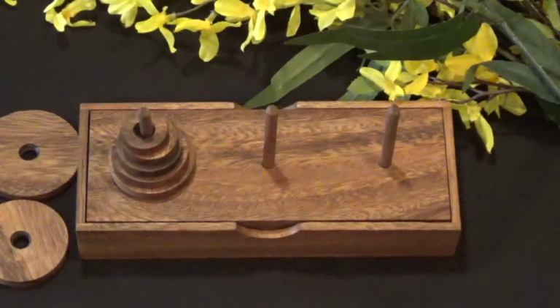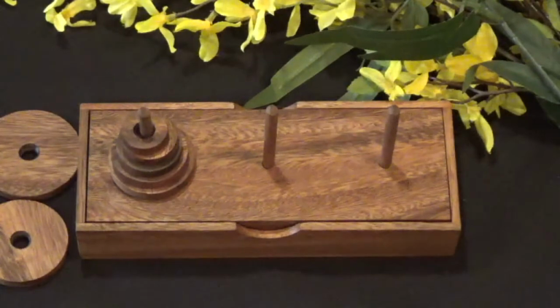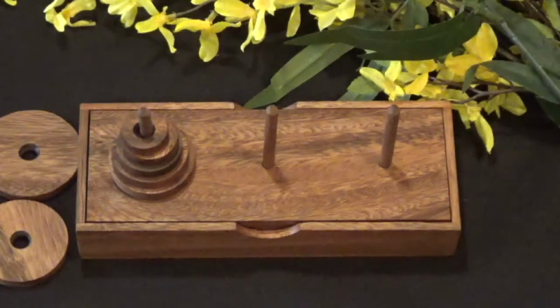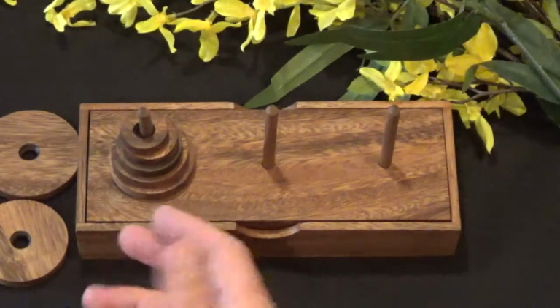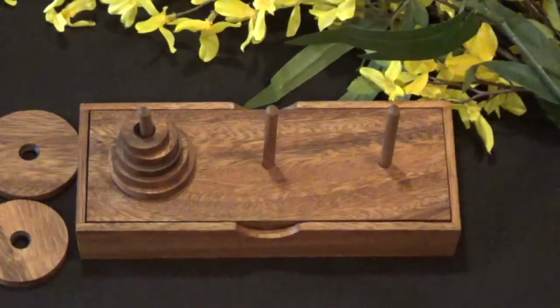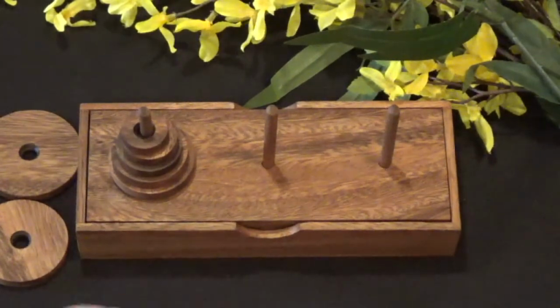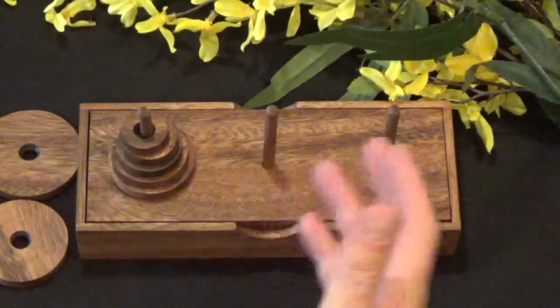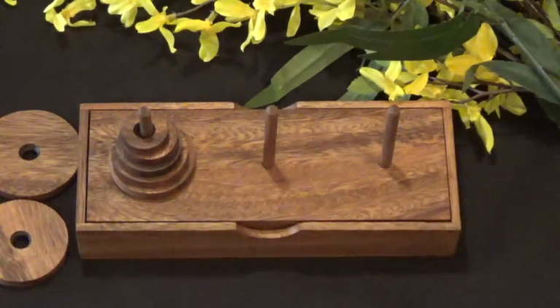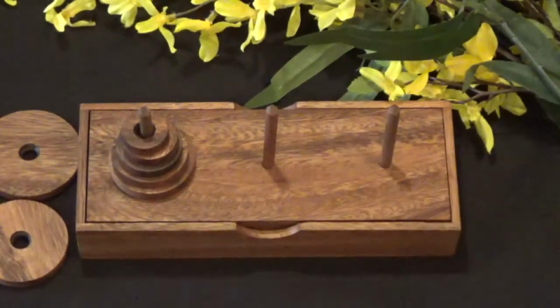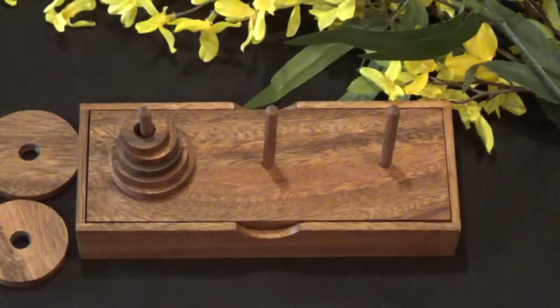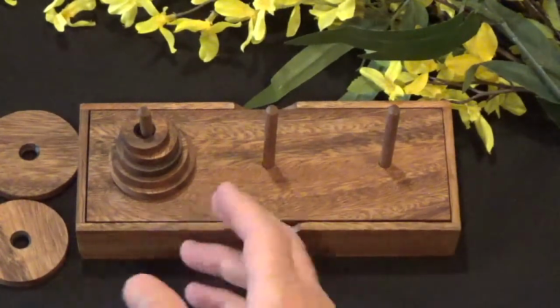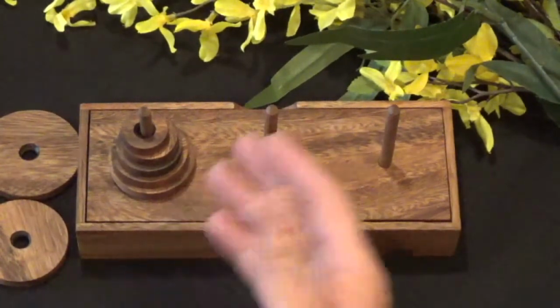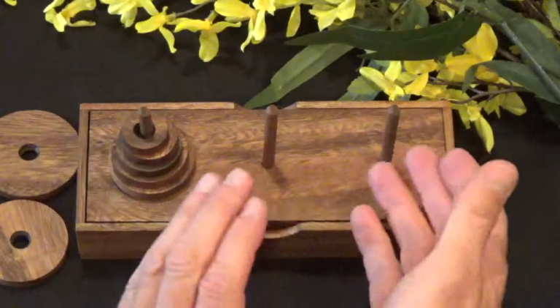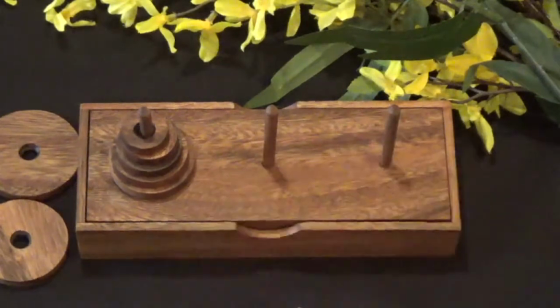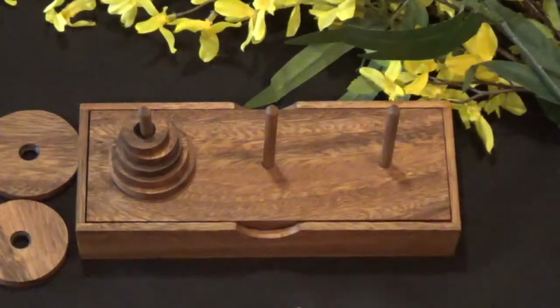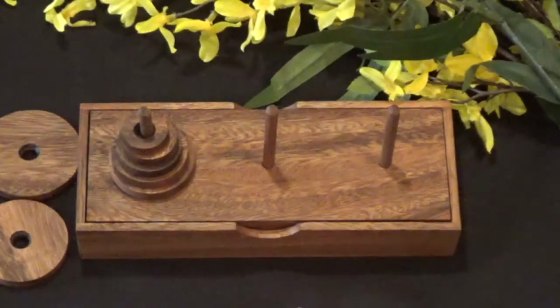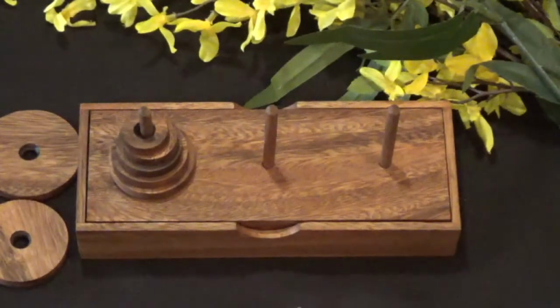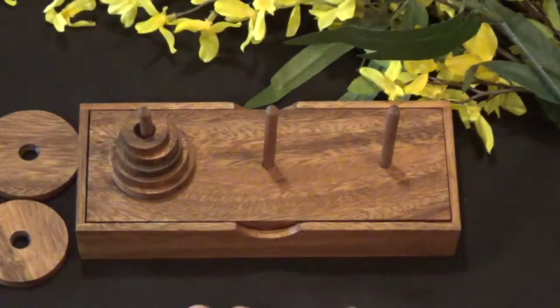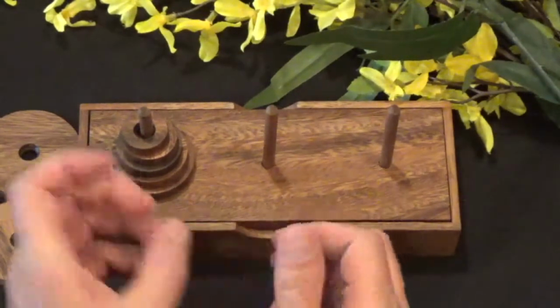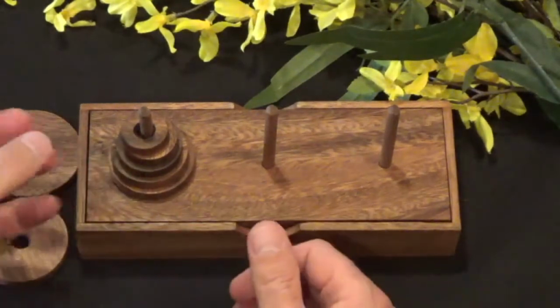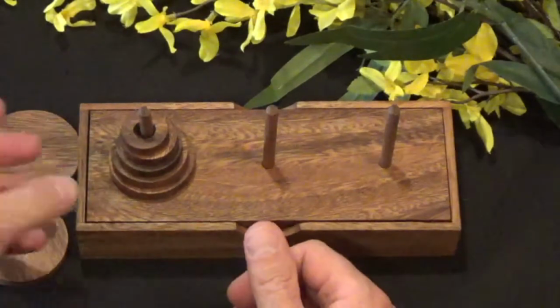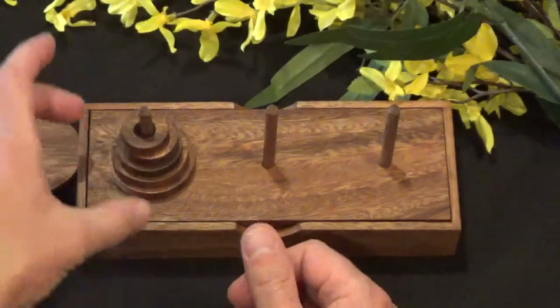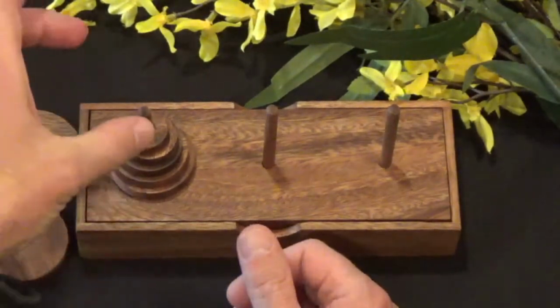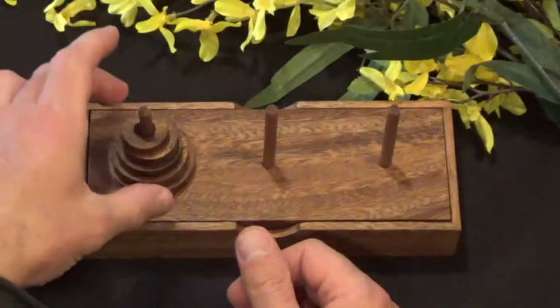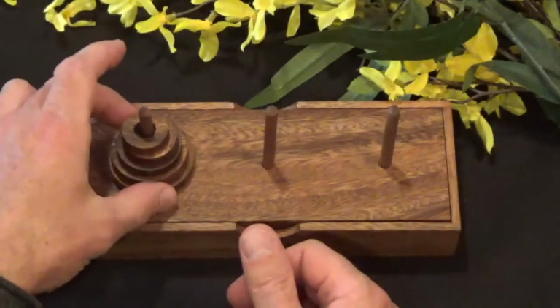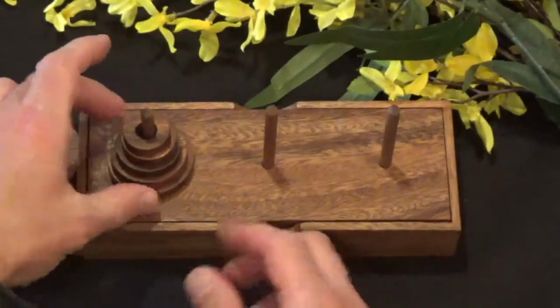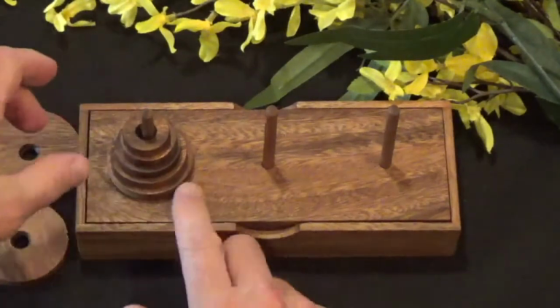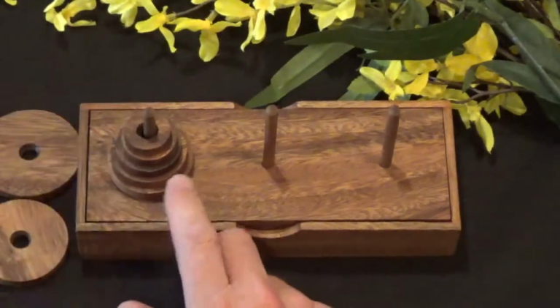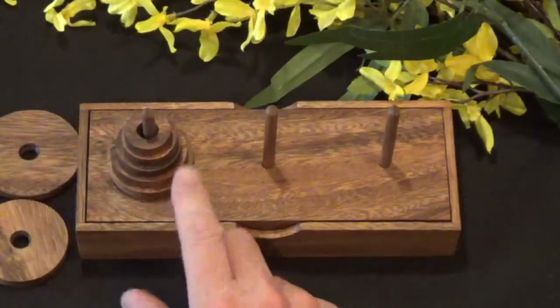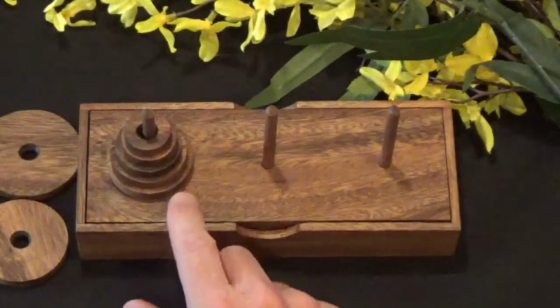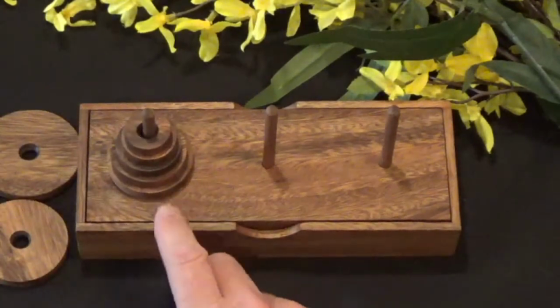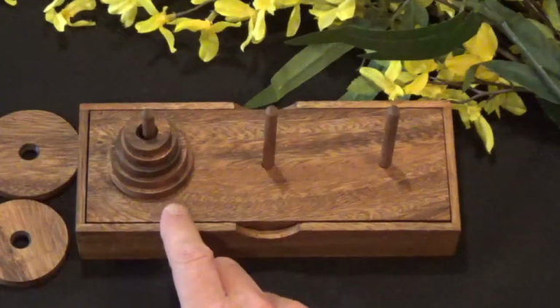That's the secret to solving it in the minimum number of moves. You can take as many moves as you want, but sometimes as the tower gets larger and larger, it gets very complex as you get down into the tower.